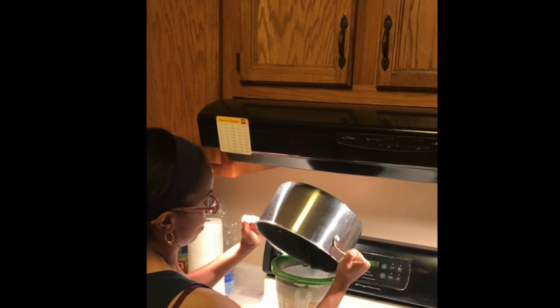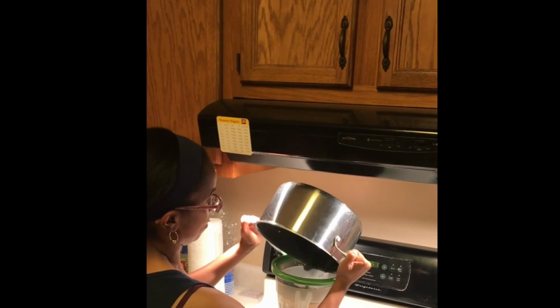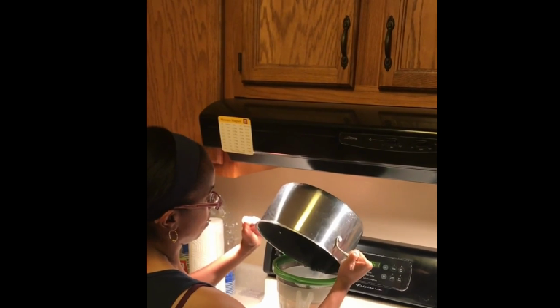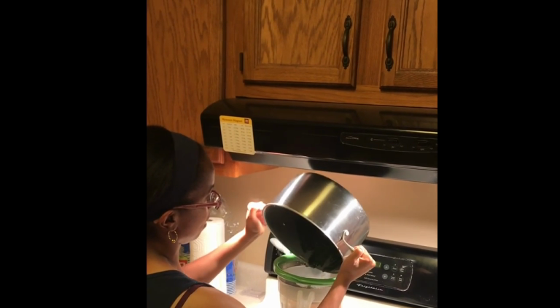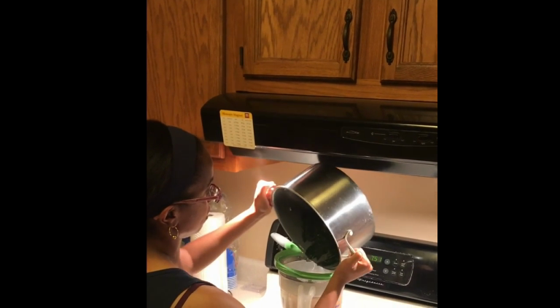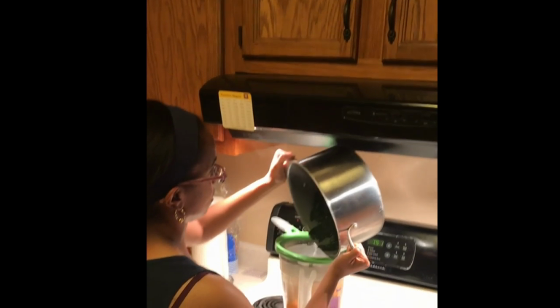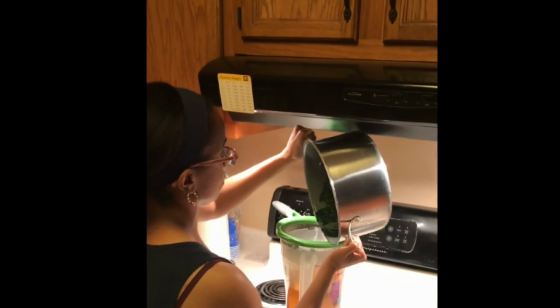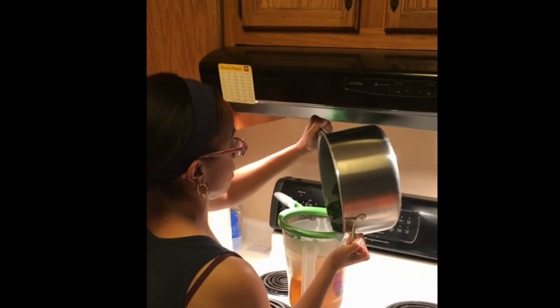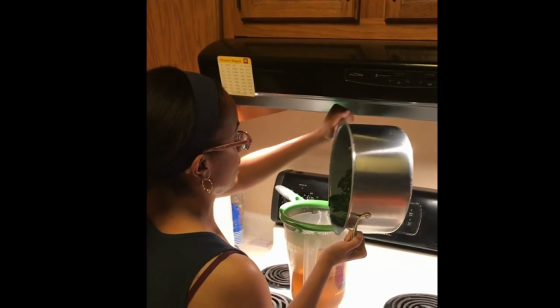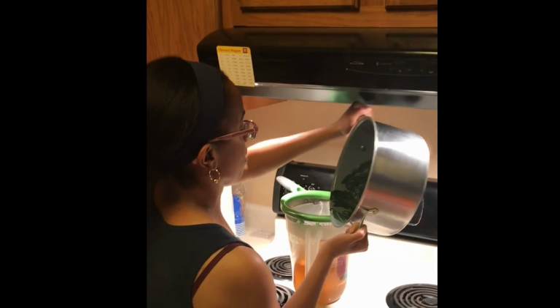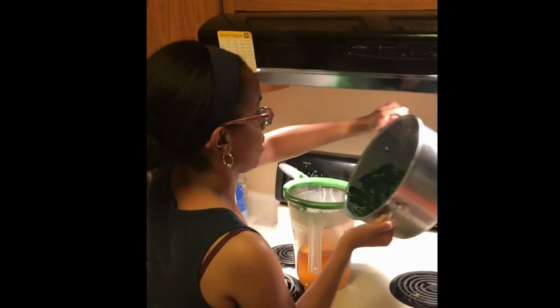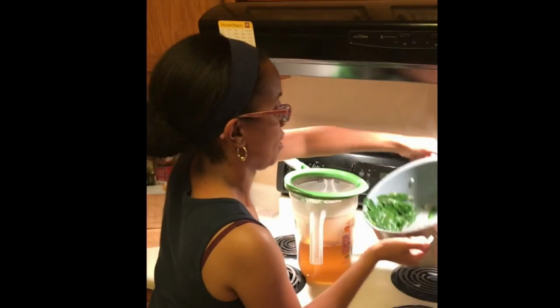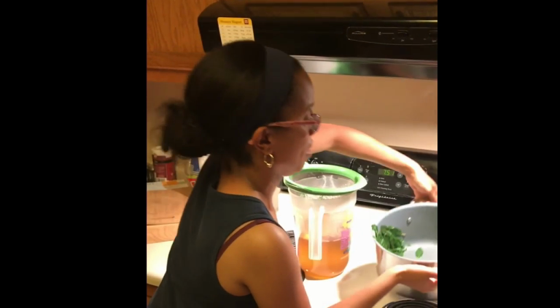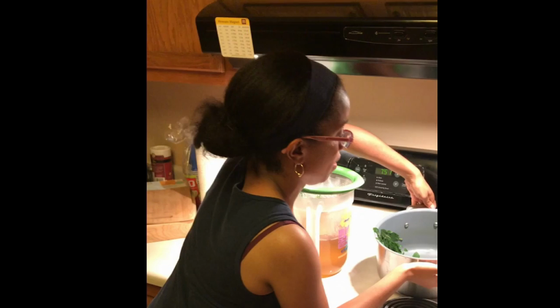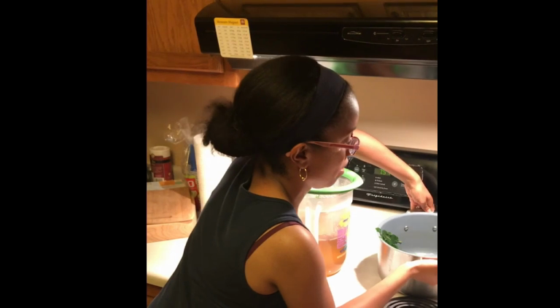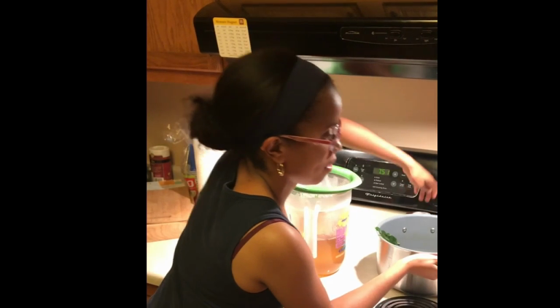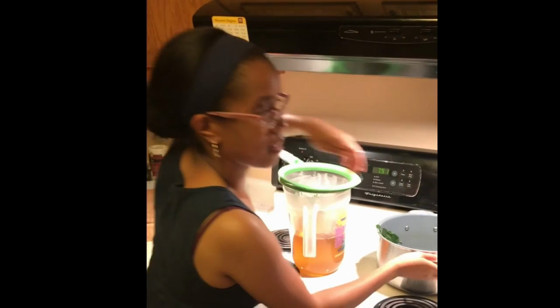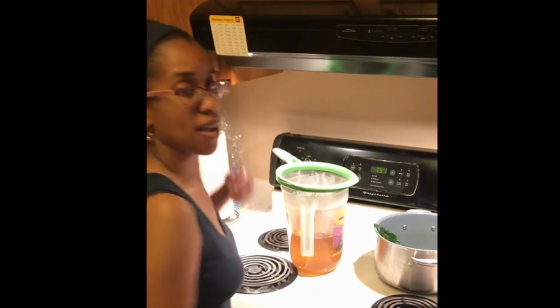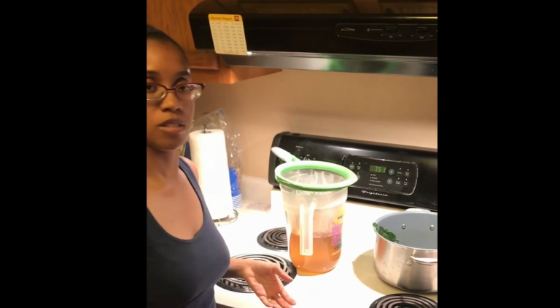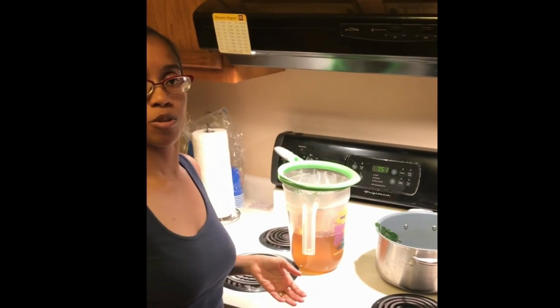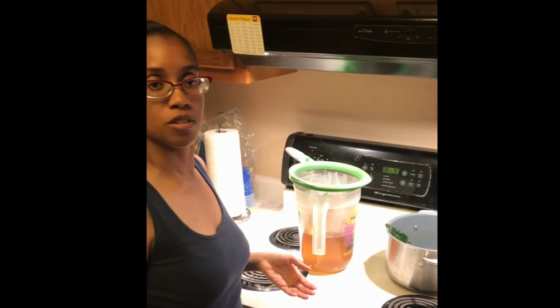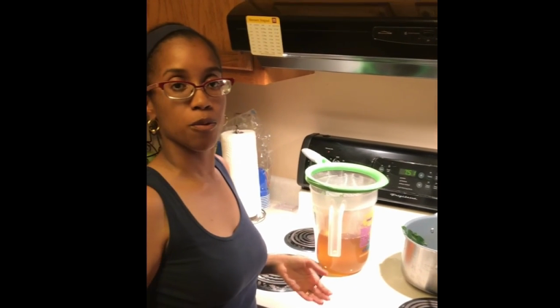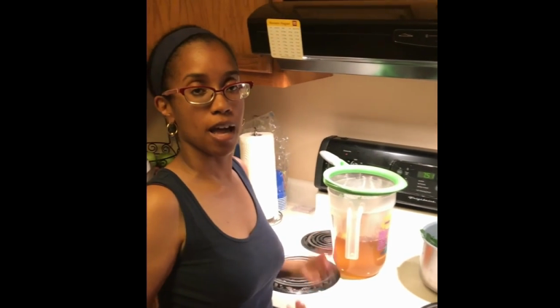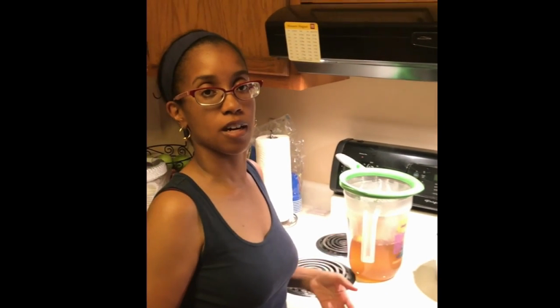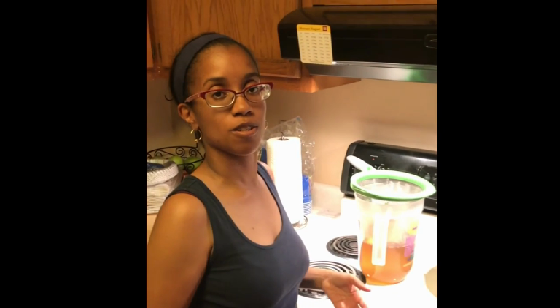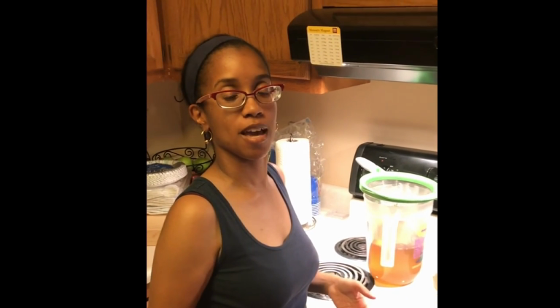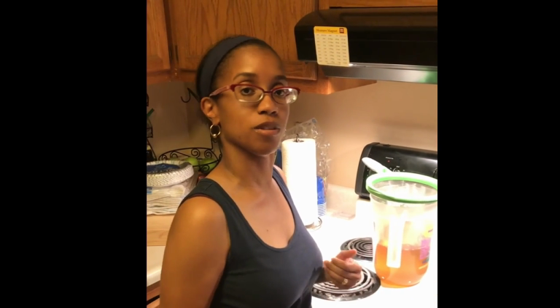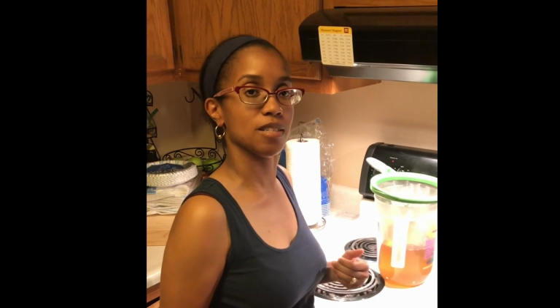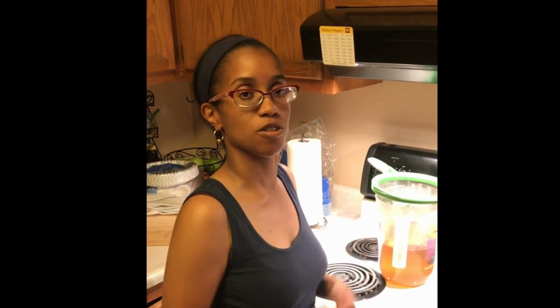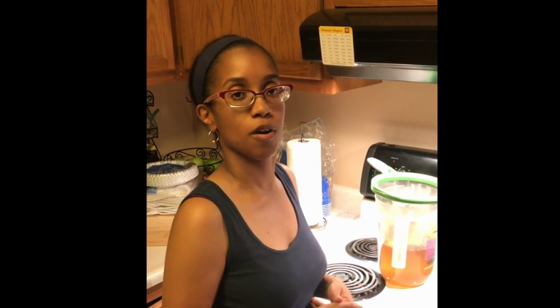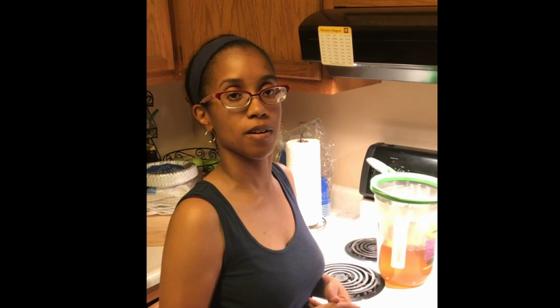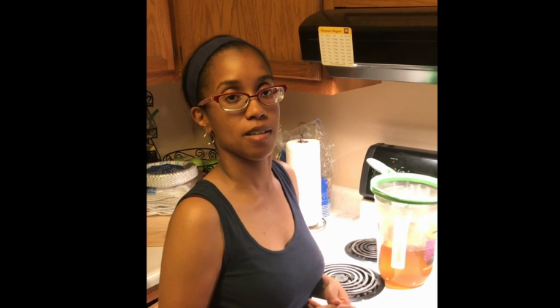So there you have it. Once this cools down, we'll add a little honey to it, and then we'll taste it and let you know how it tastes.